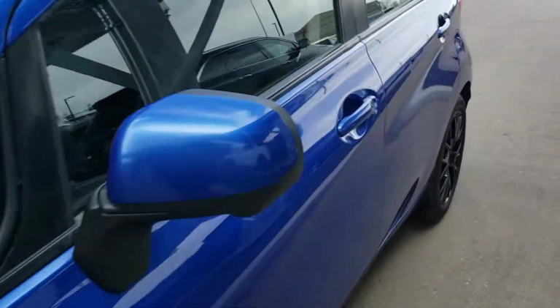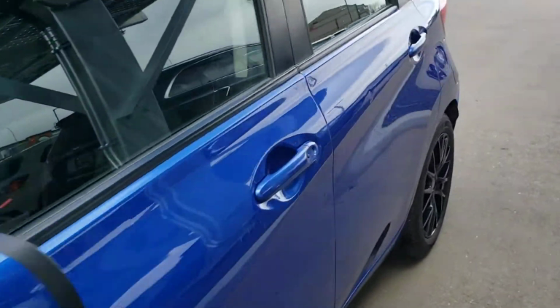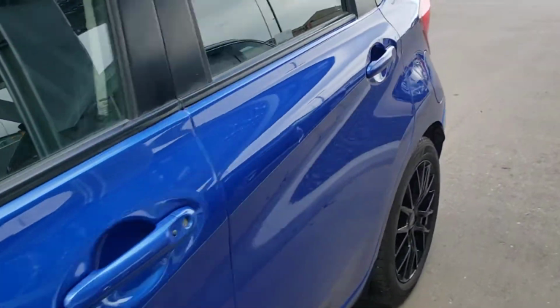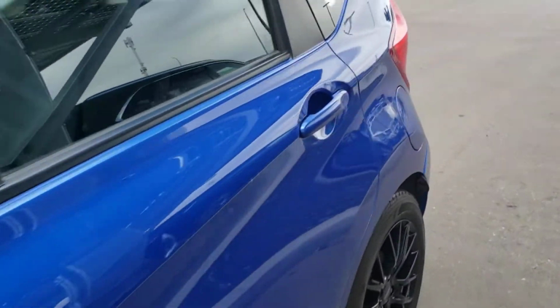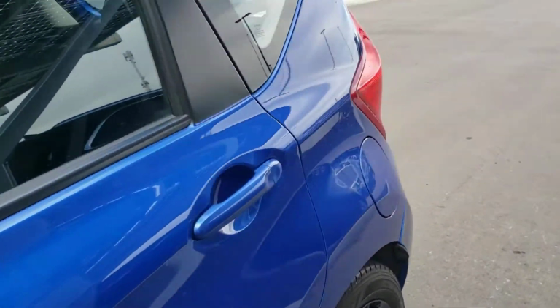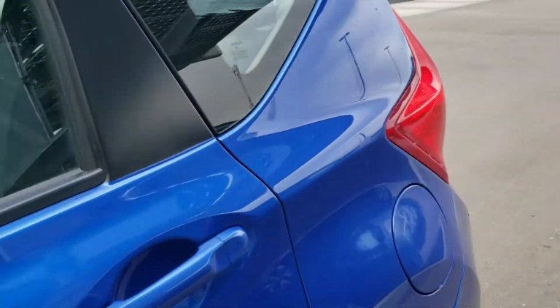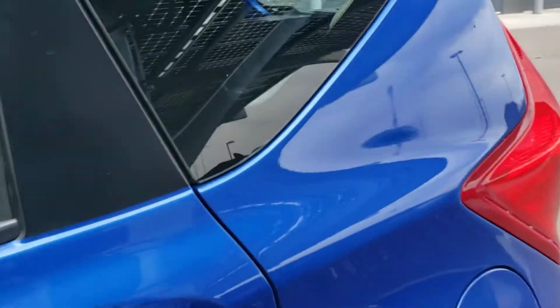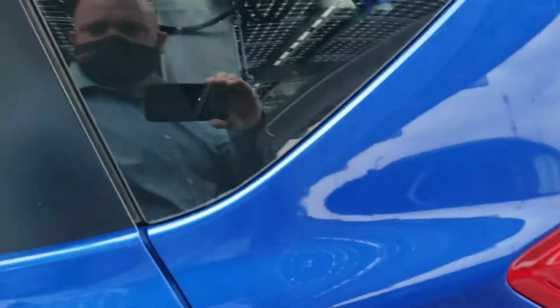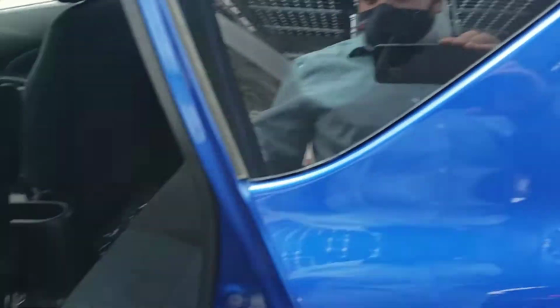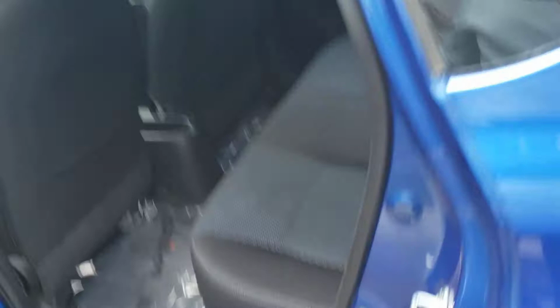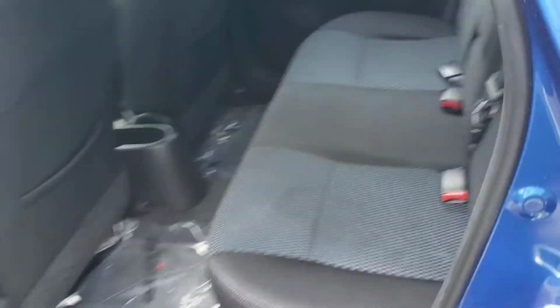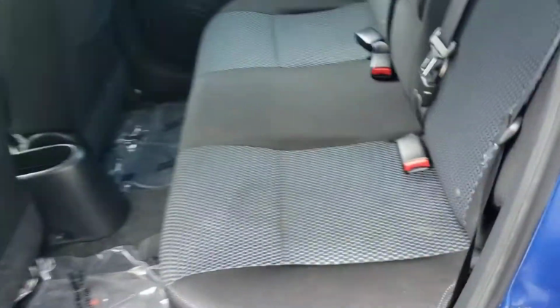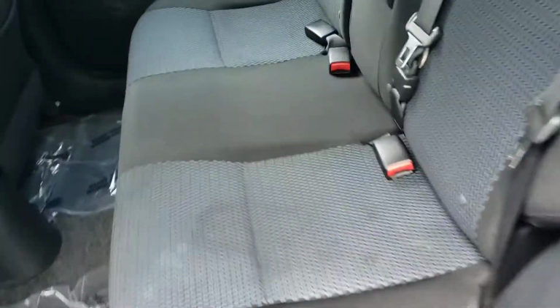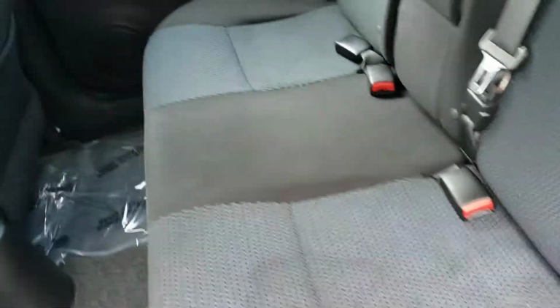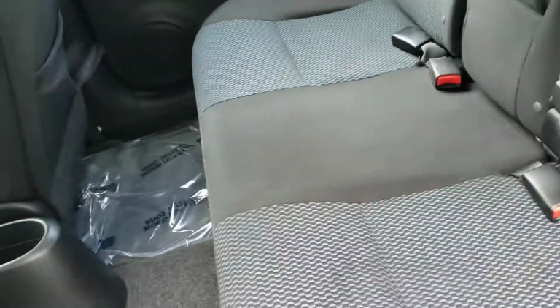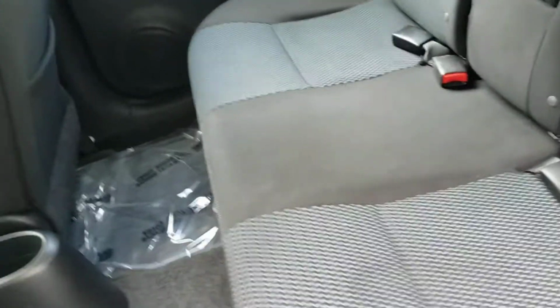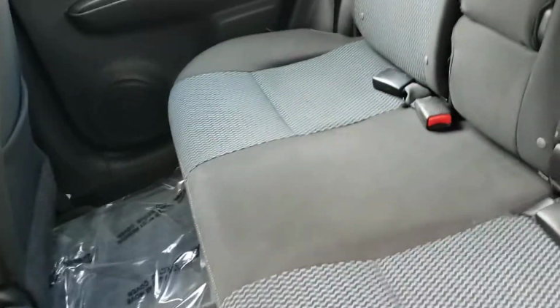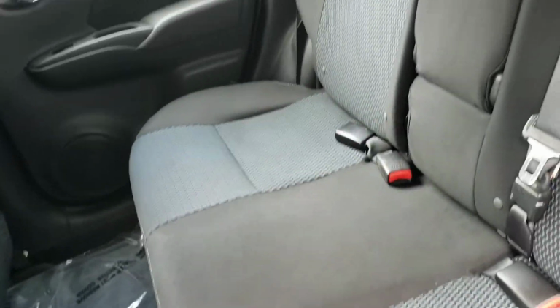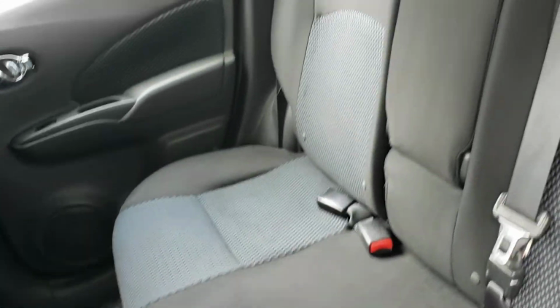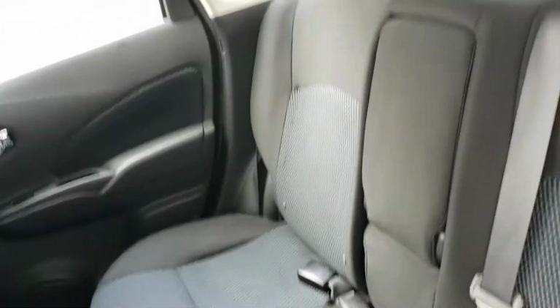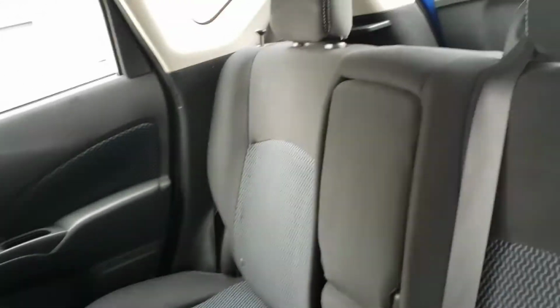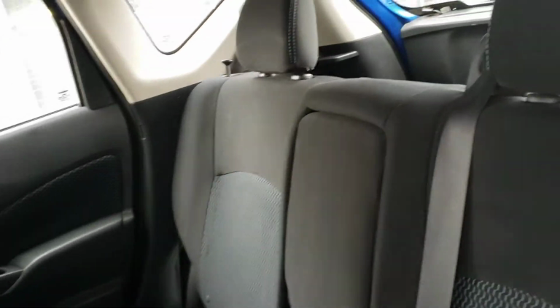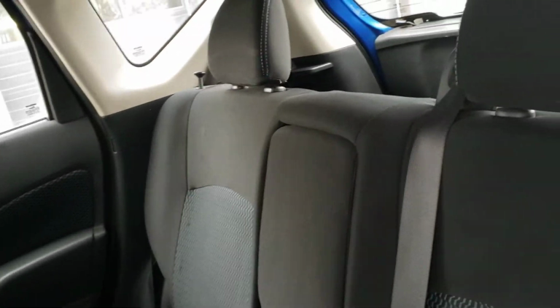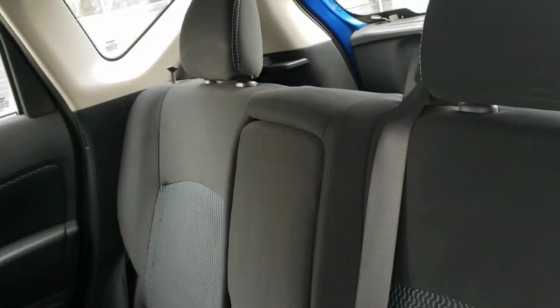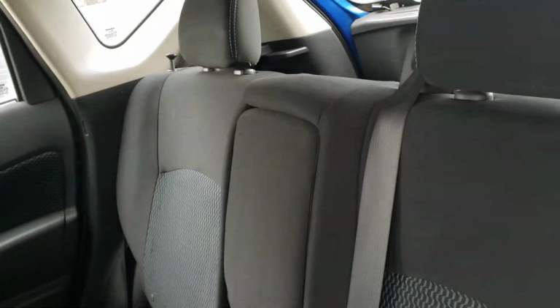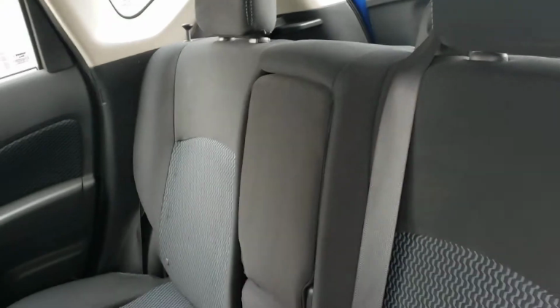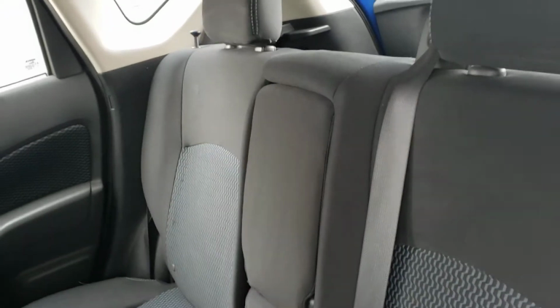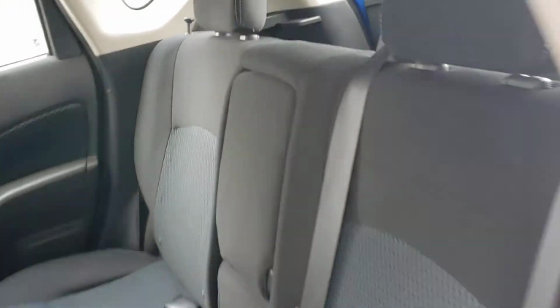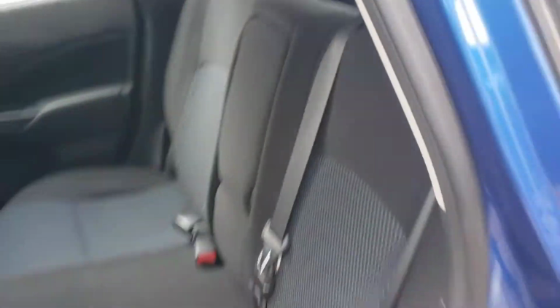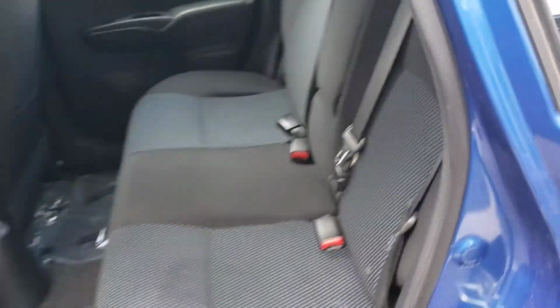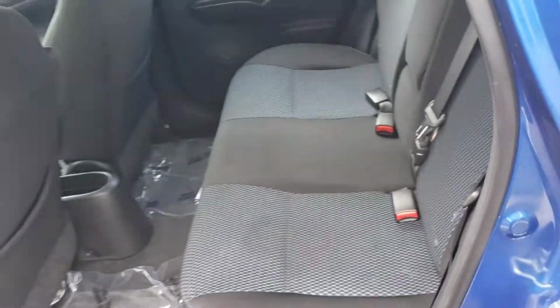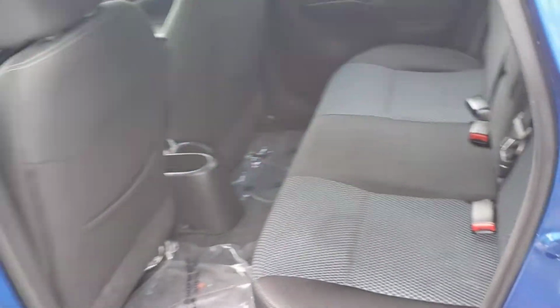When we go to the back here you're going to be able to see some really nice dual cloth seats. You can fold that middle part down for your armrest and cup holders.